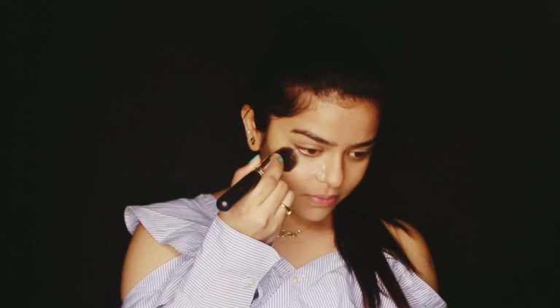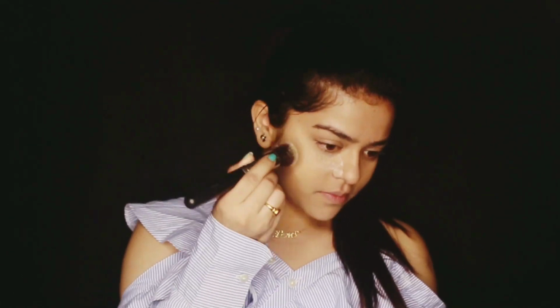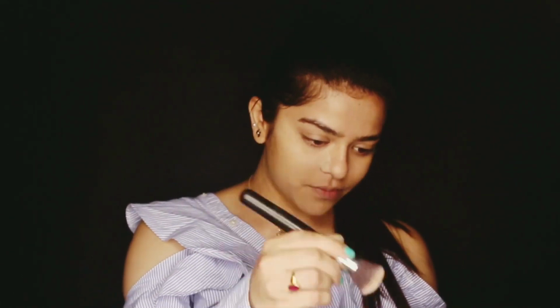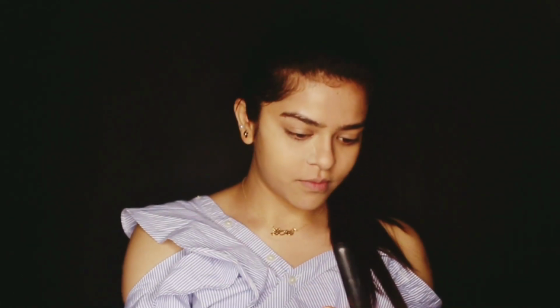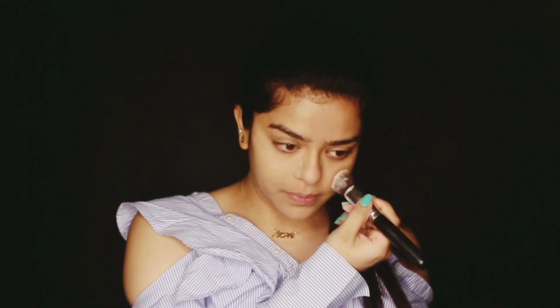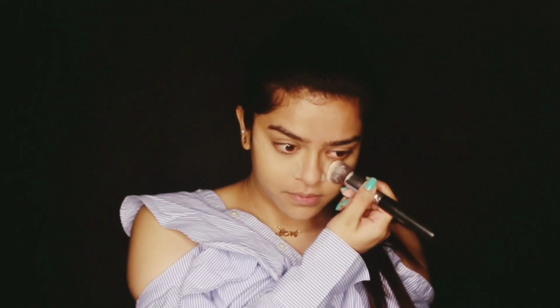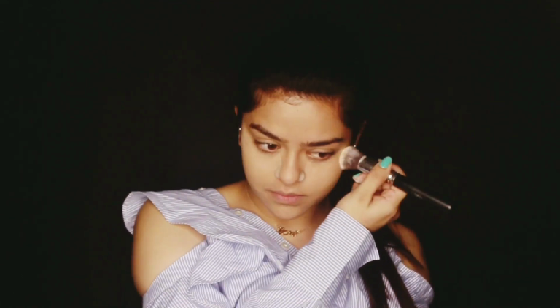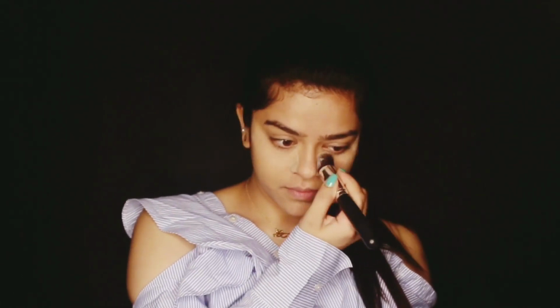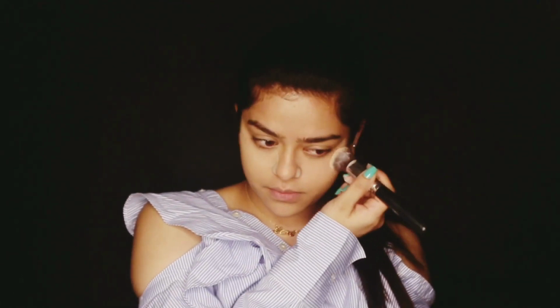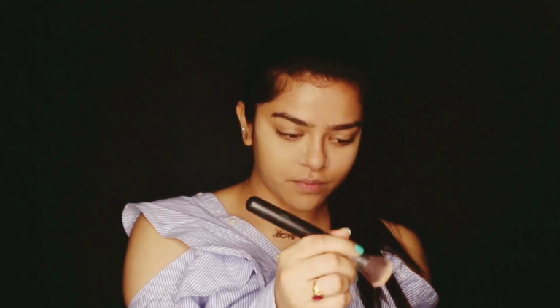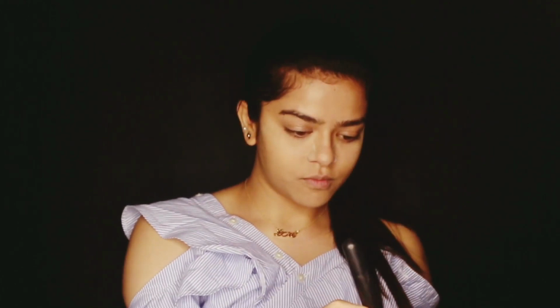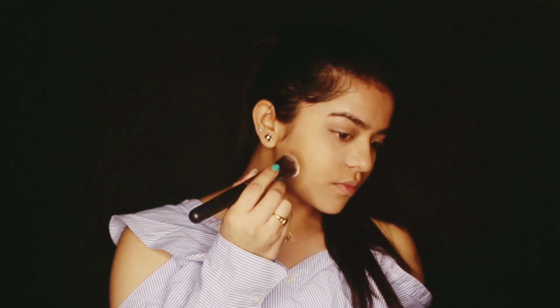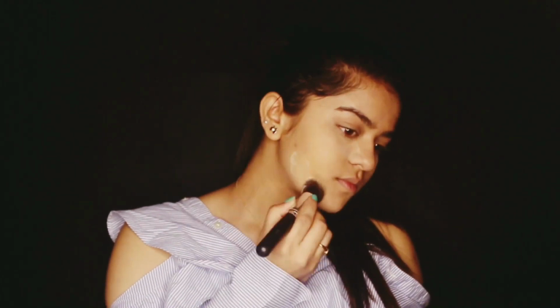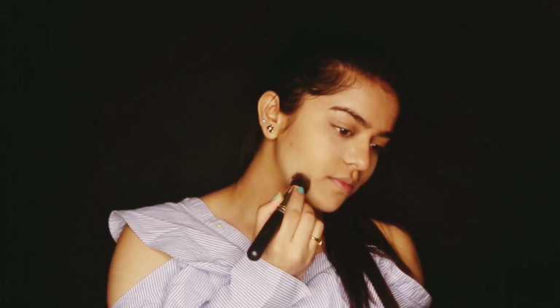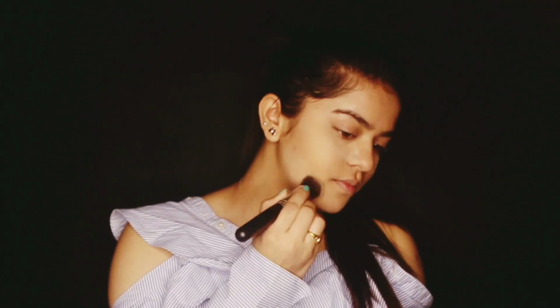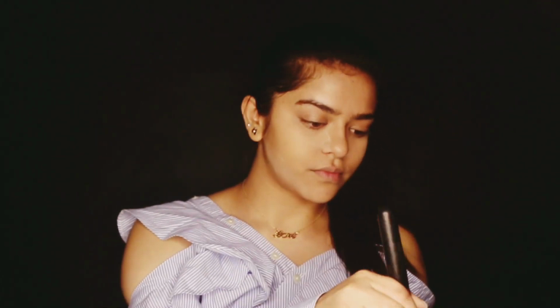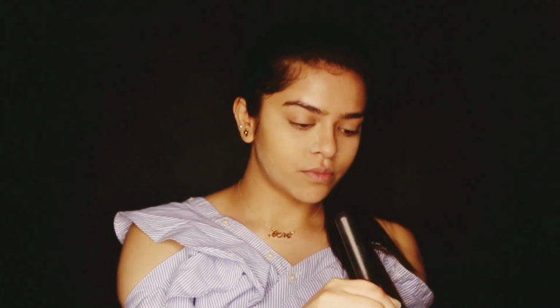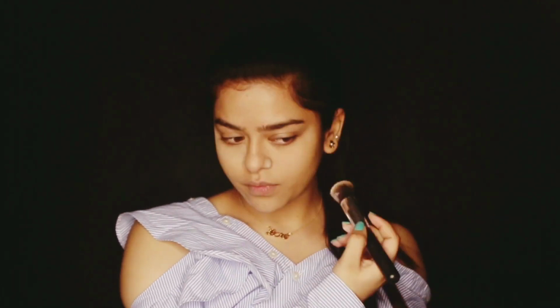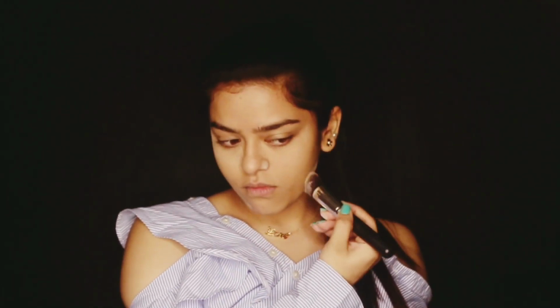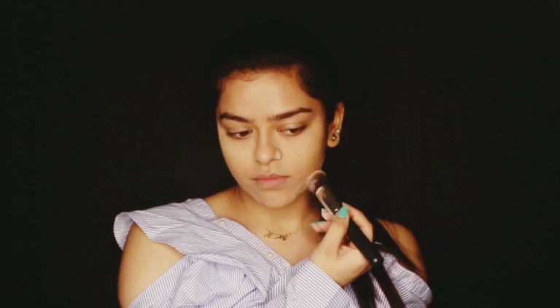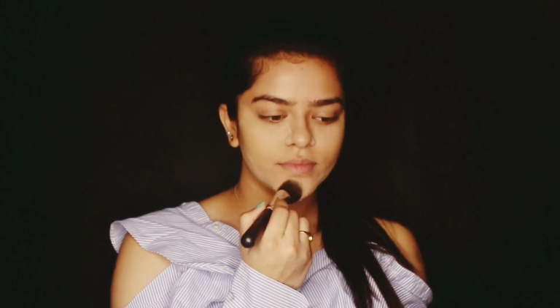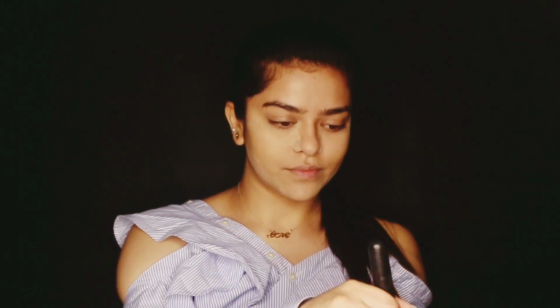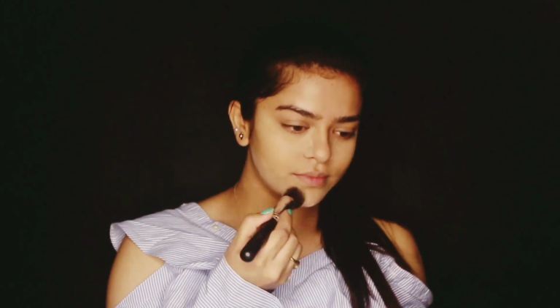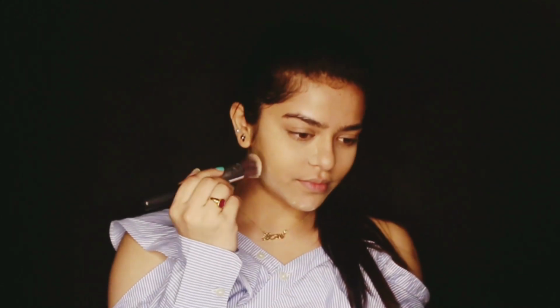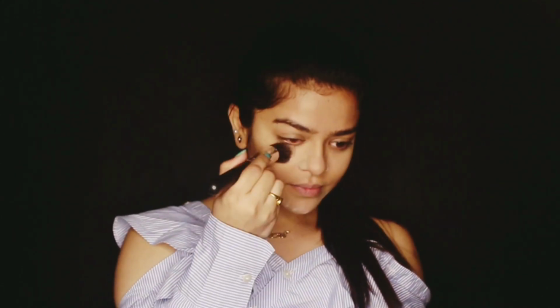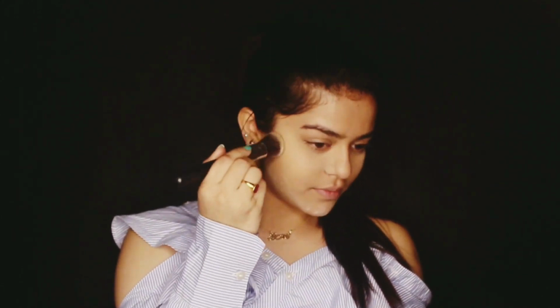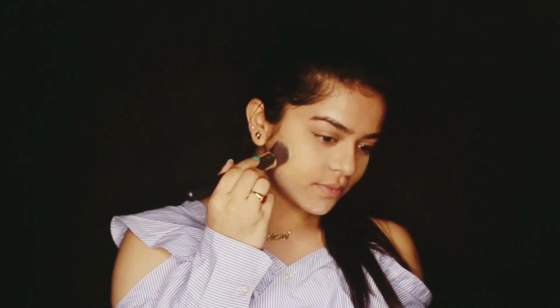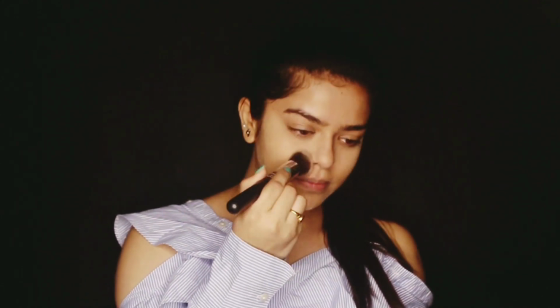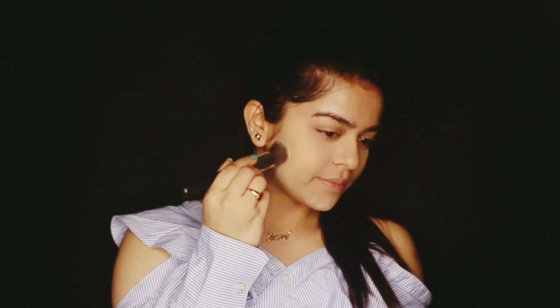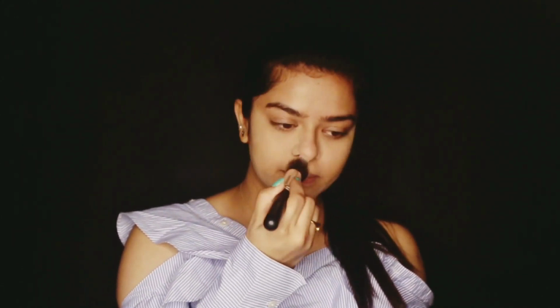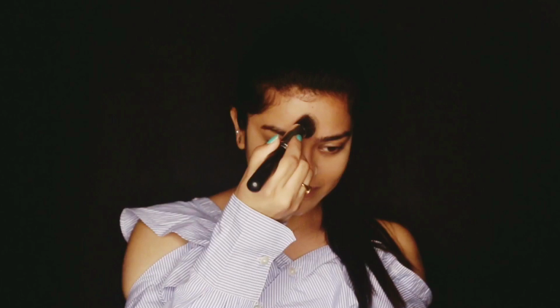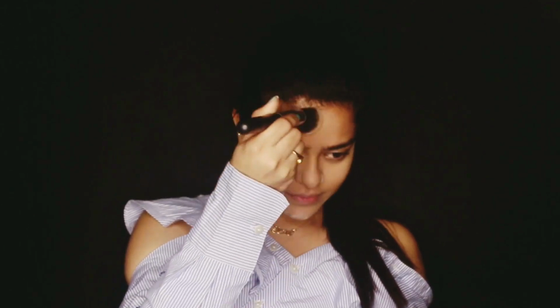So then to set my whole face, I will be using the All Set To Go Translucent Powder by Sugar Cosmetics. I will be baking basically, but you can also use the compacts available at Sugar. It has various shades, so there's nothing to worry.